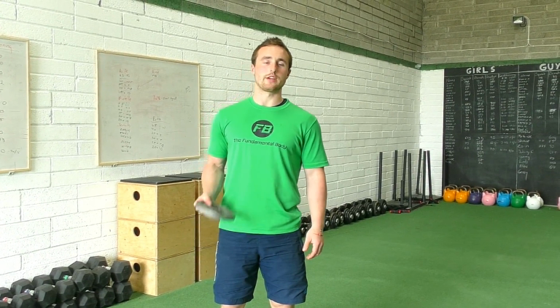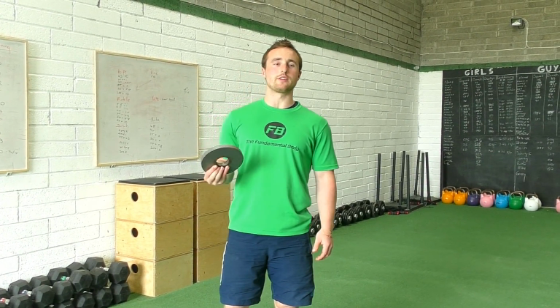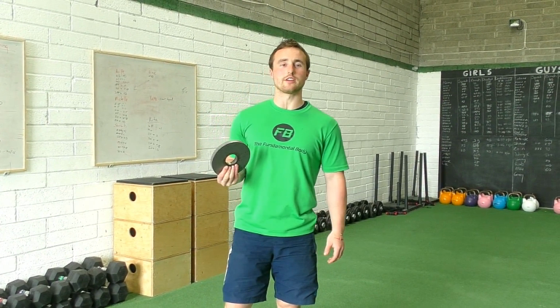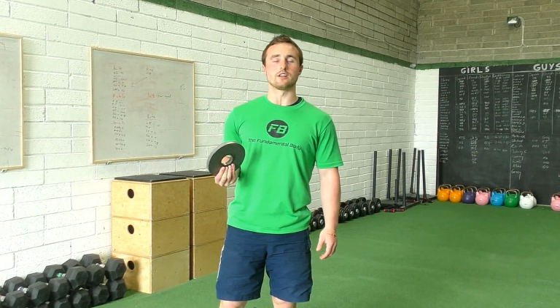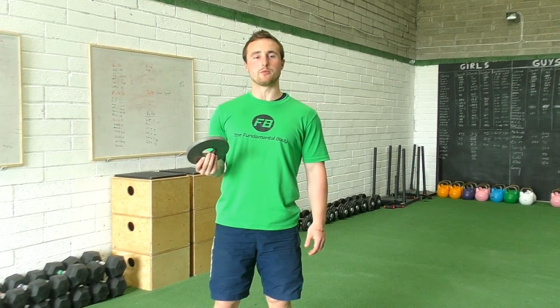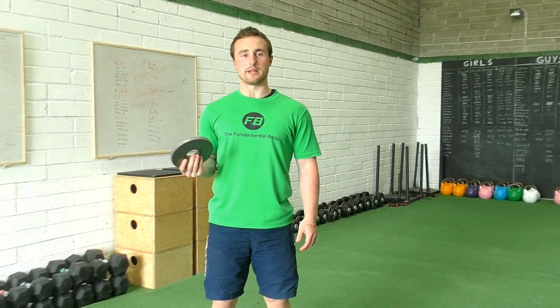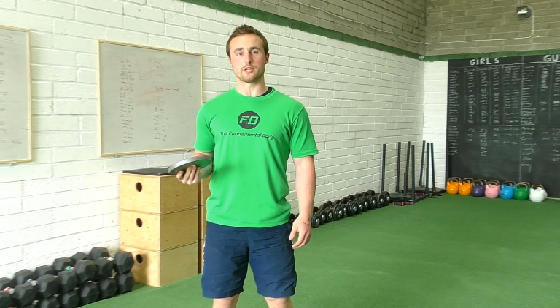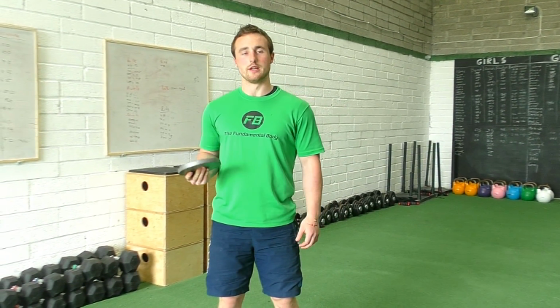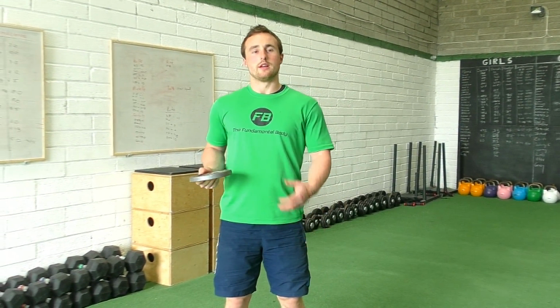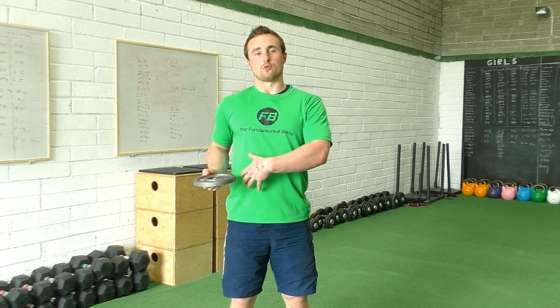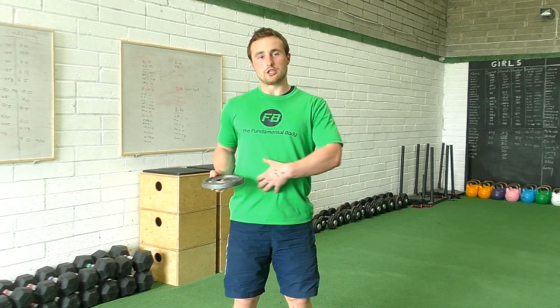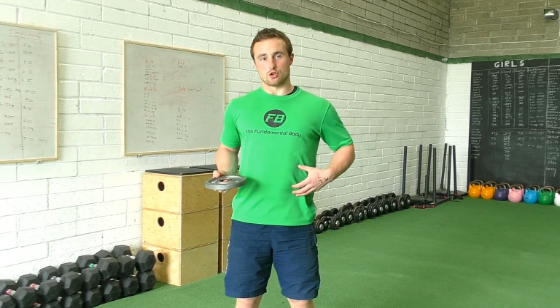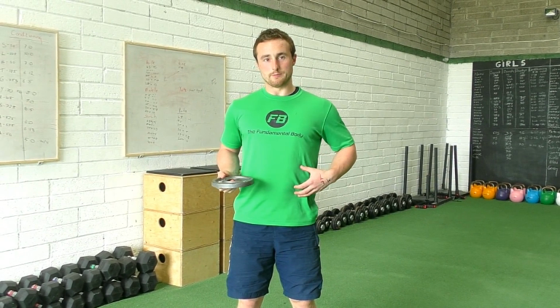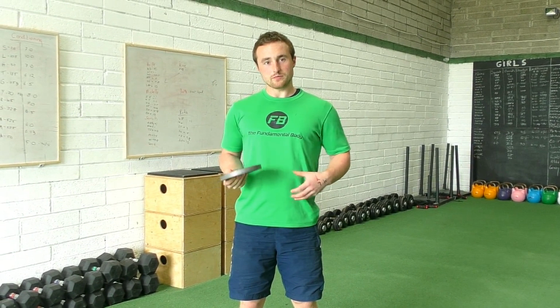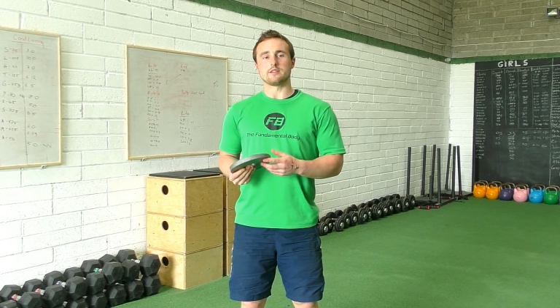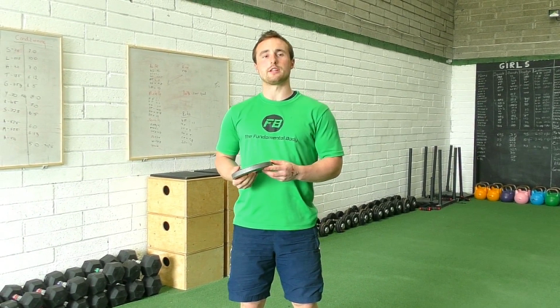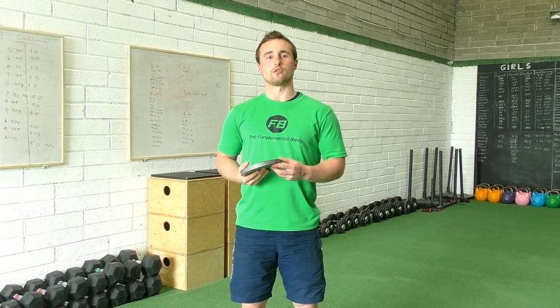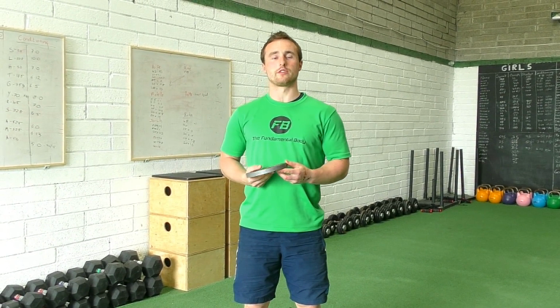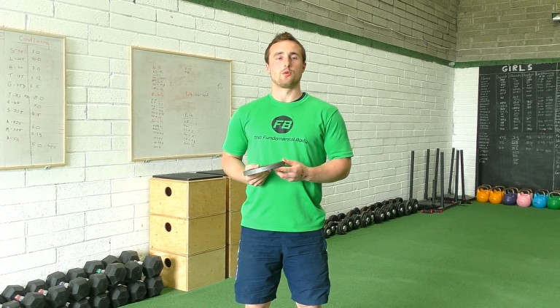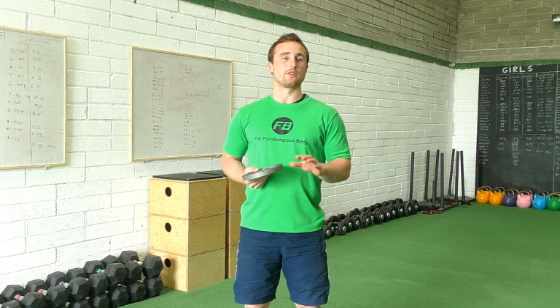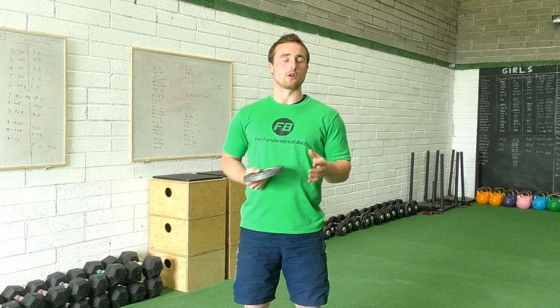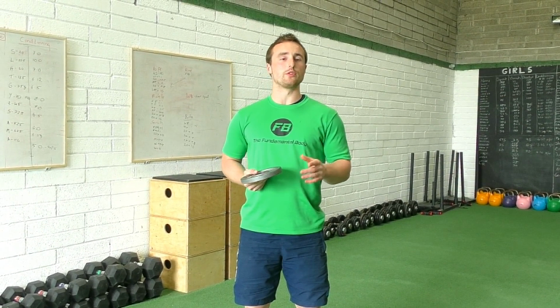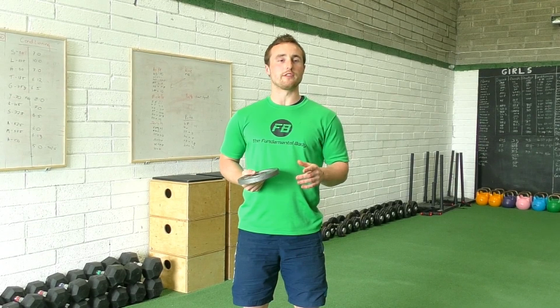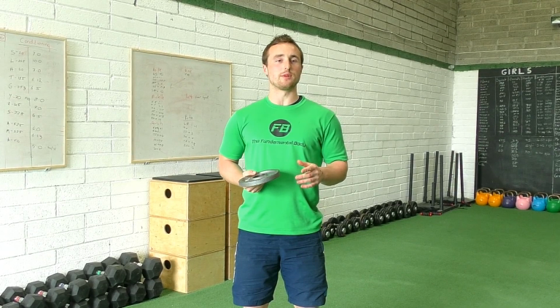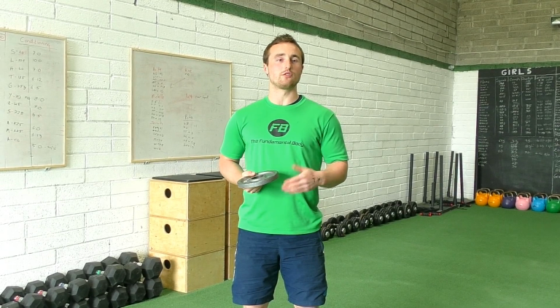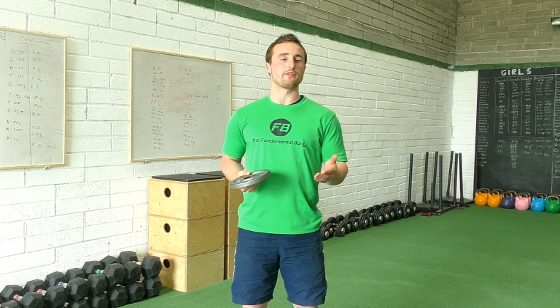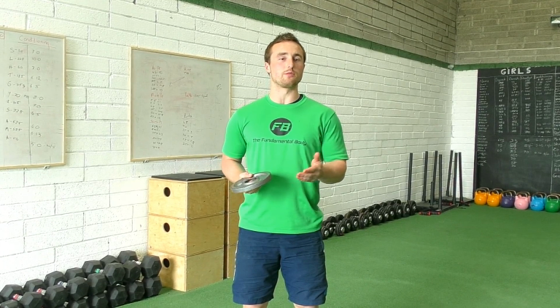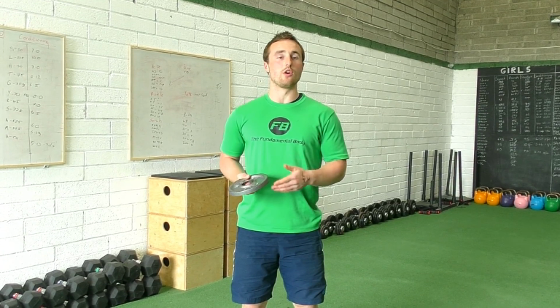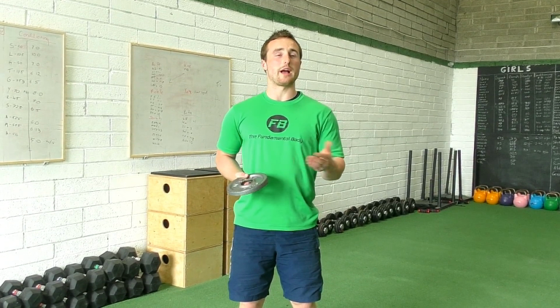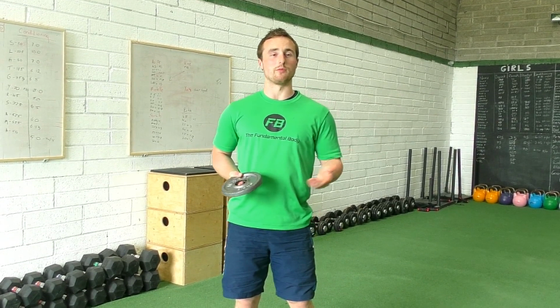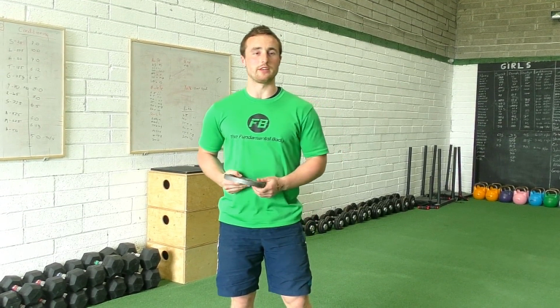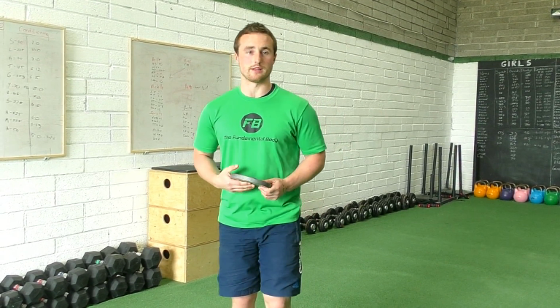This exercise is called abs with a plate switch. It's going to really challenge your core, and typically you're going to do this with a 0 or 1.25 kilo plate, 2.5 kilo plate, or maximum 5 kilo plate.